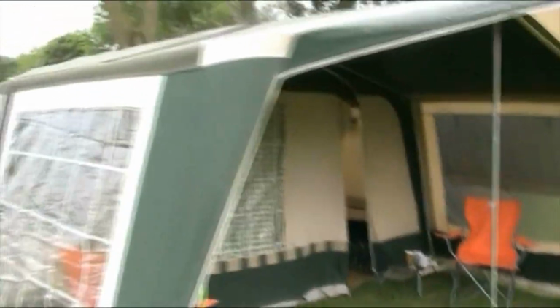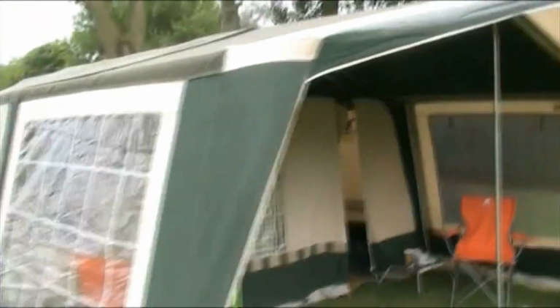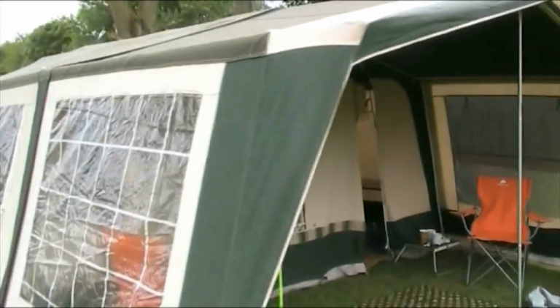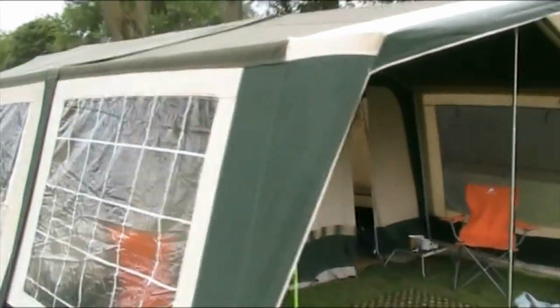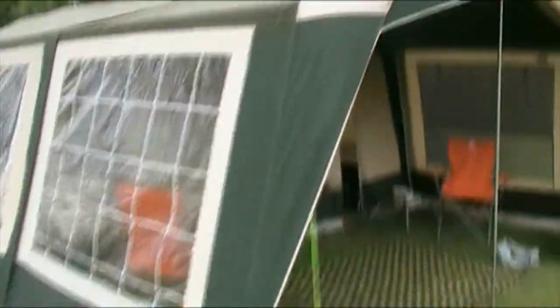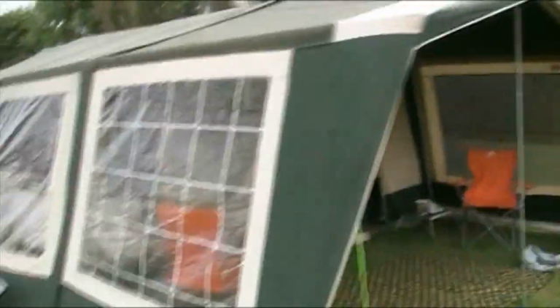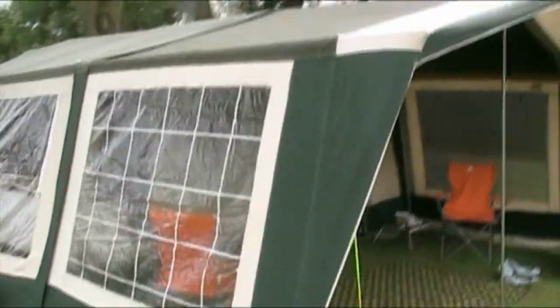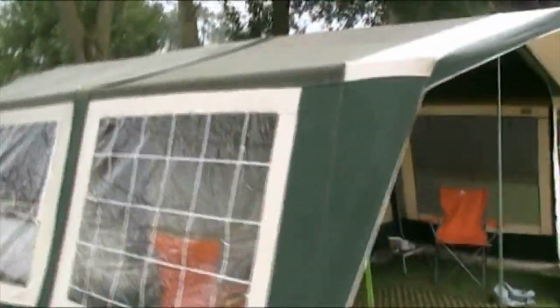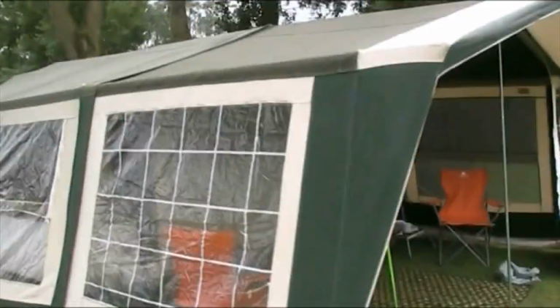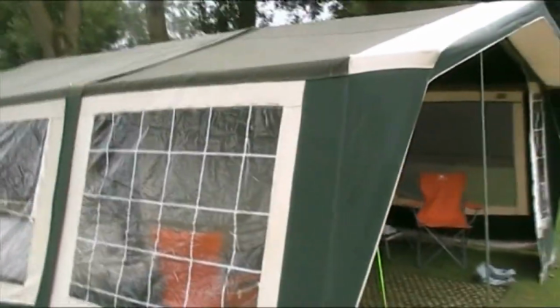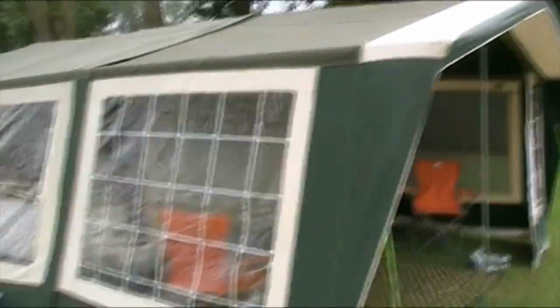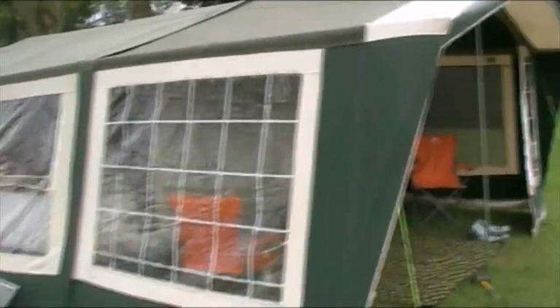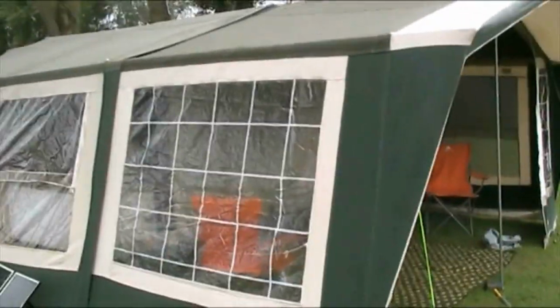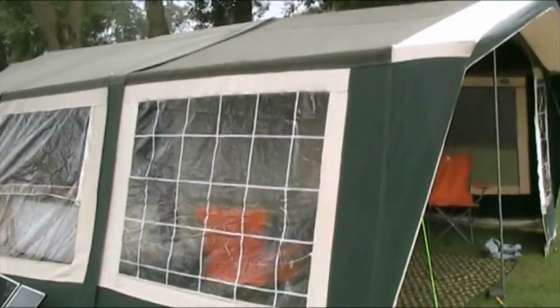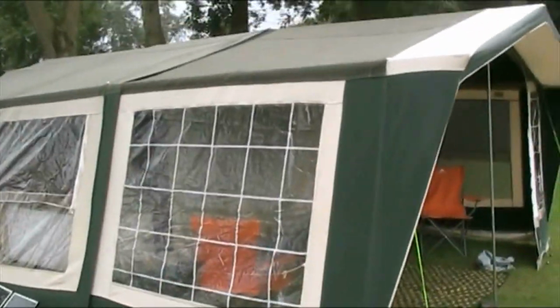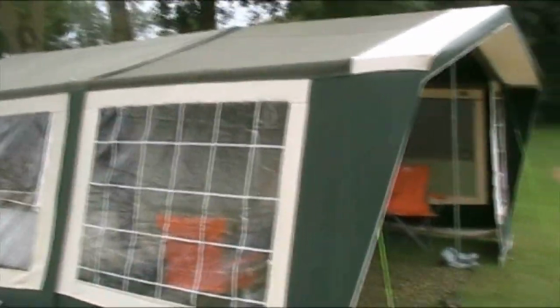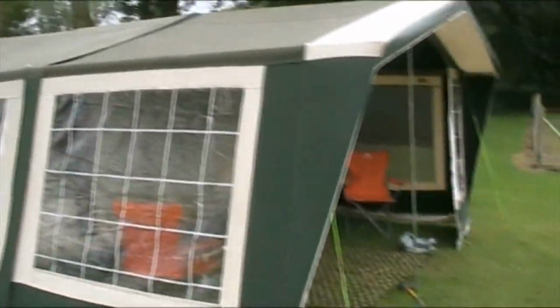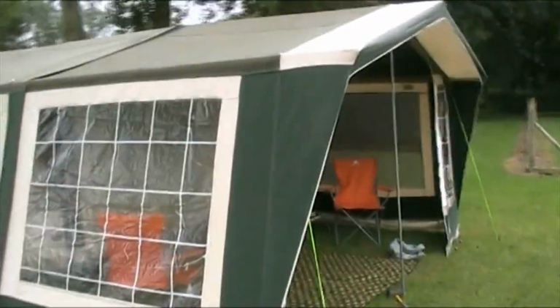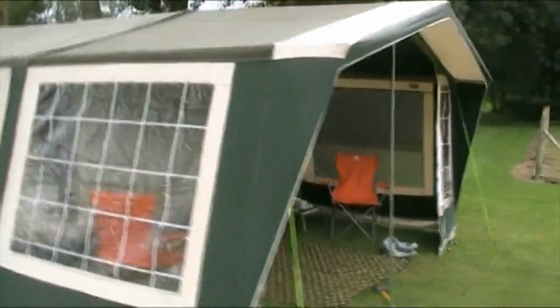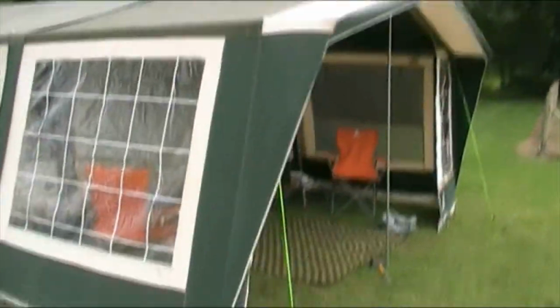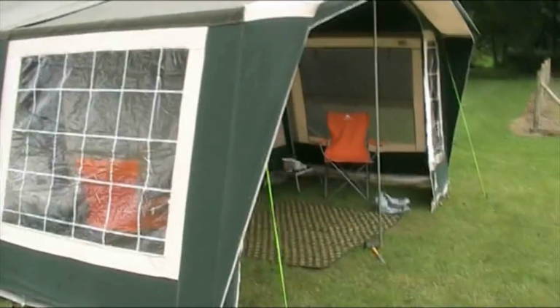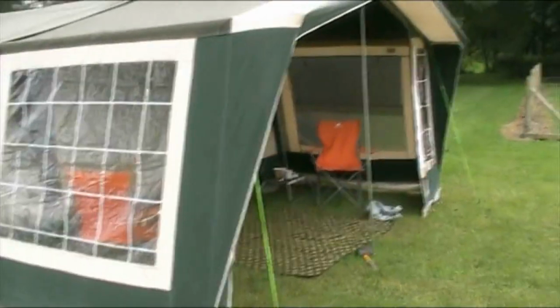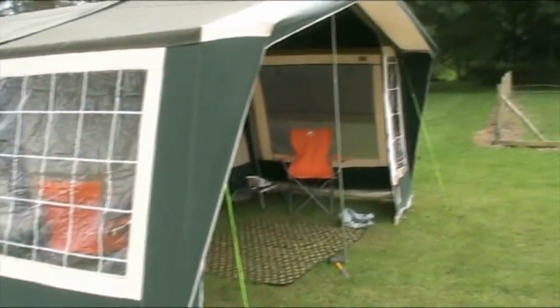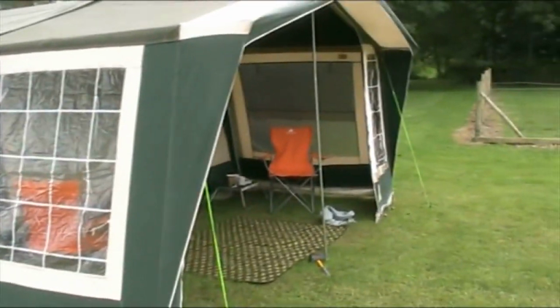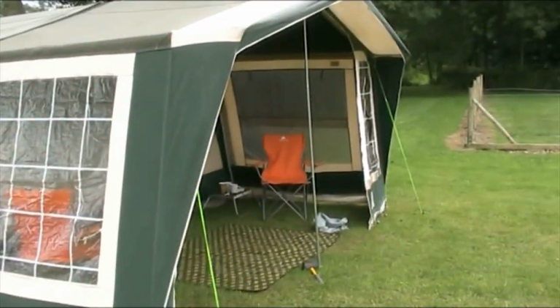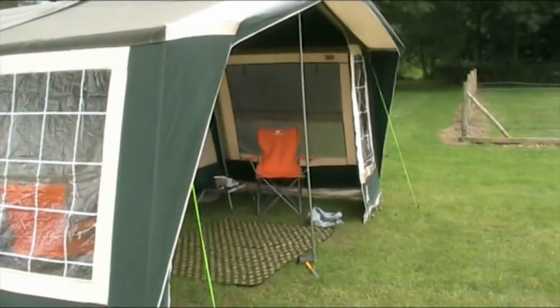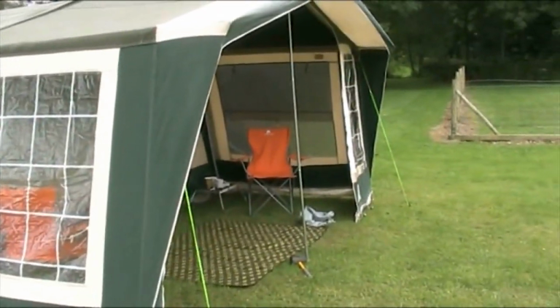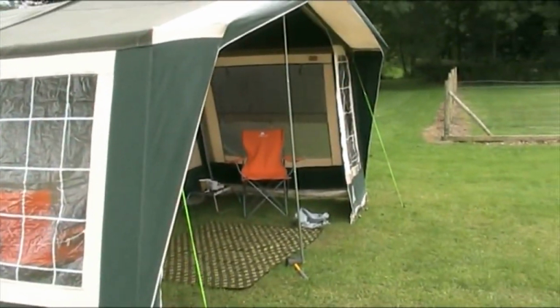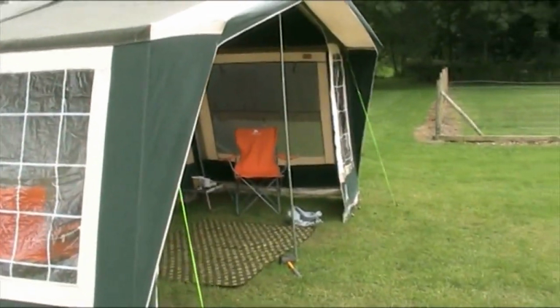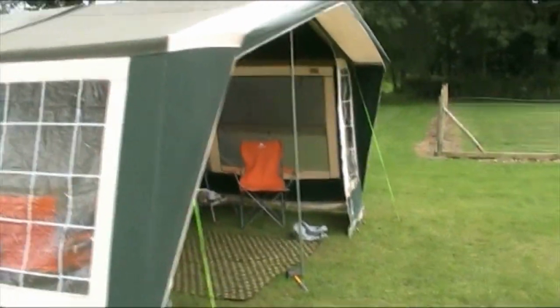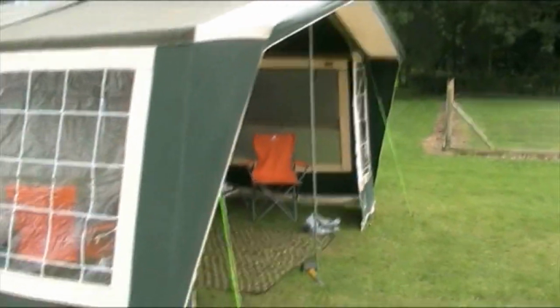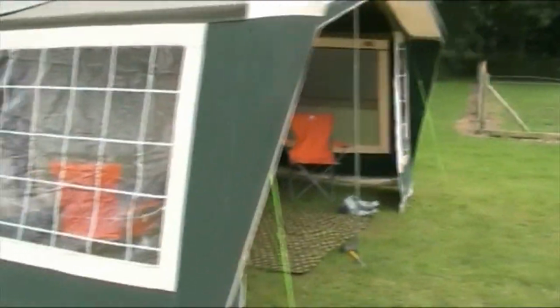This is a Conway trailer tent made in 1982, so it's quite an old one. Let's have a quick look round it.